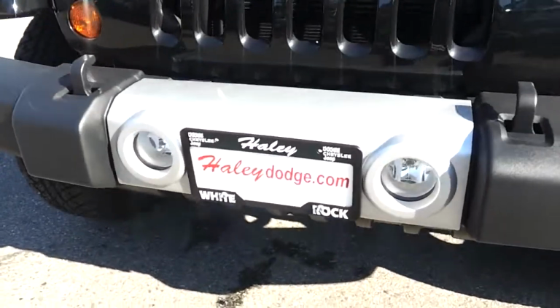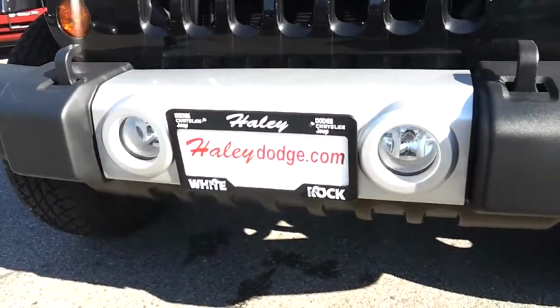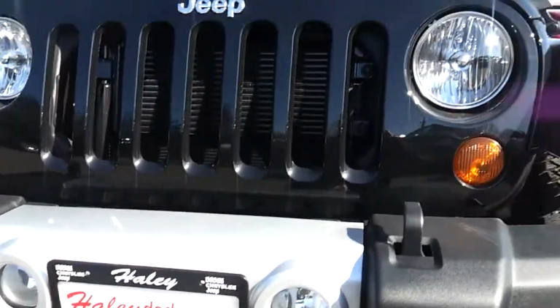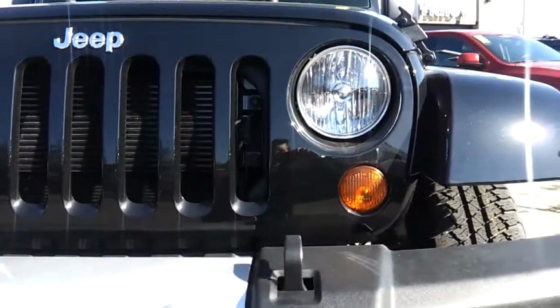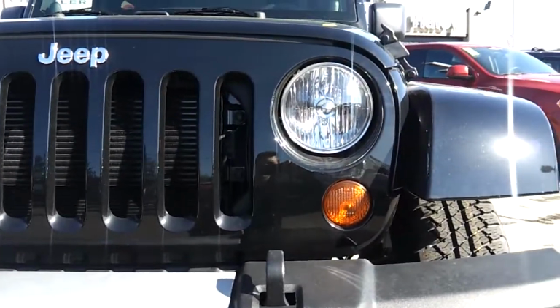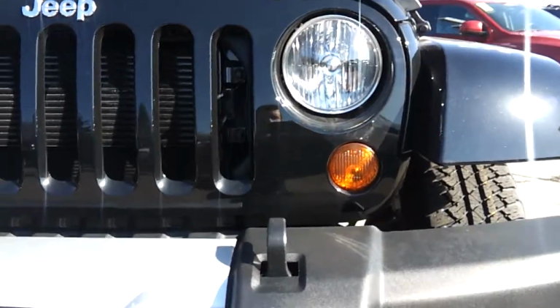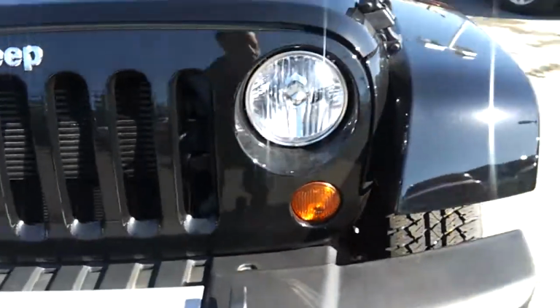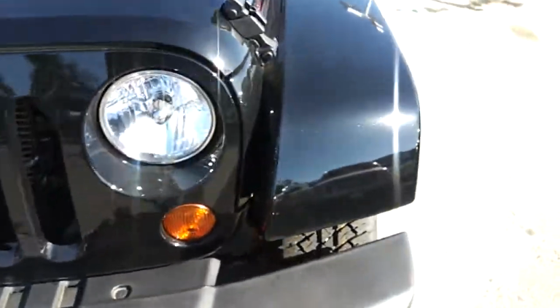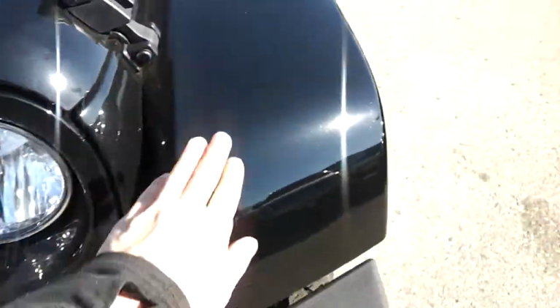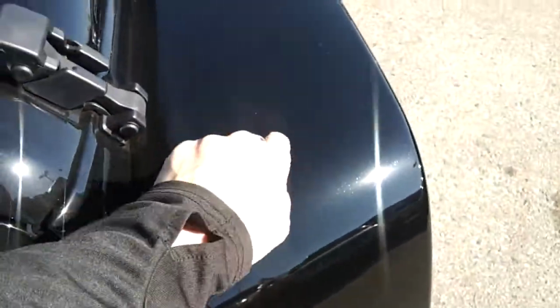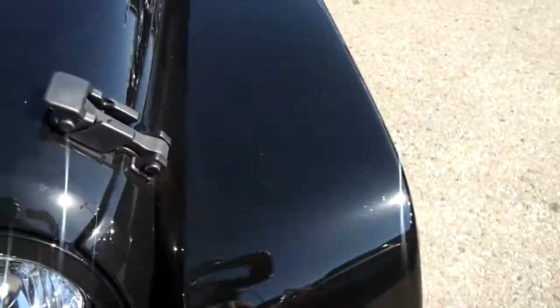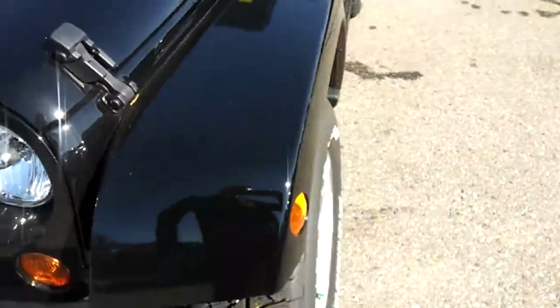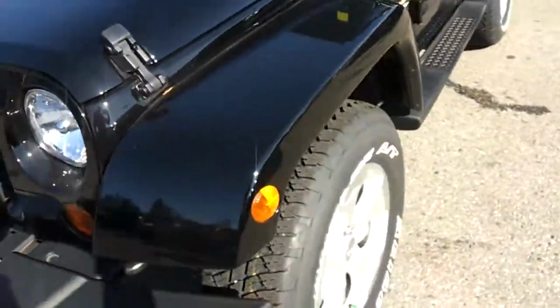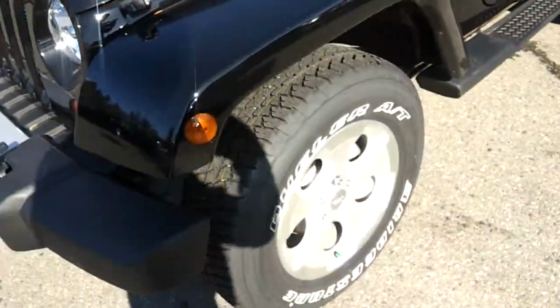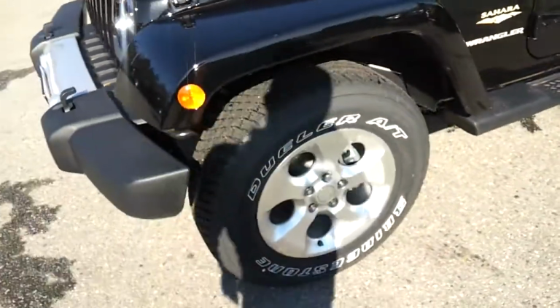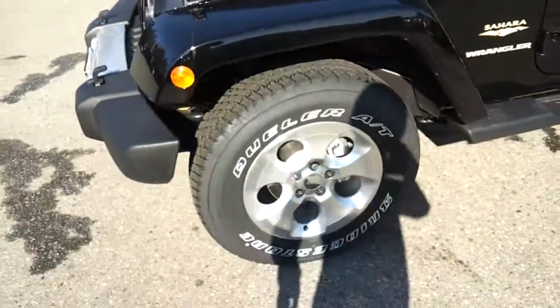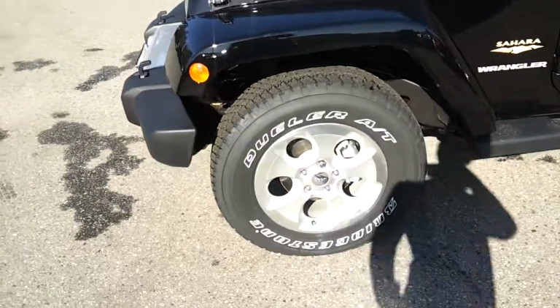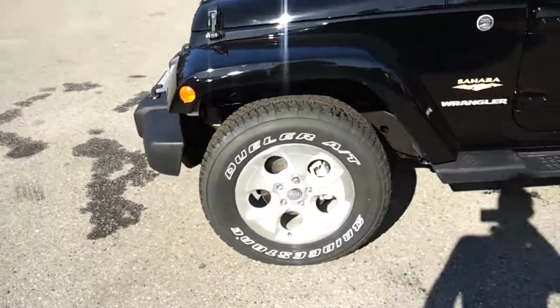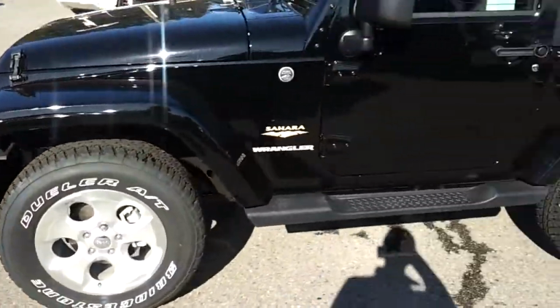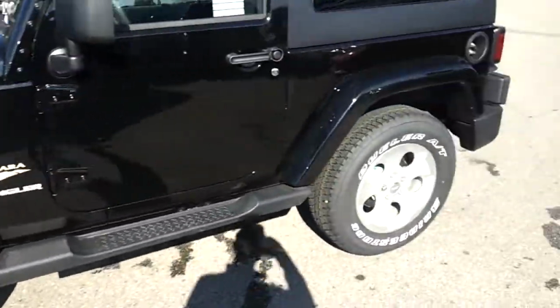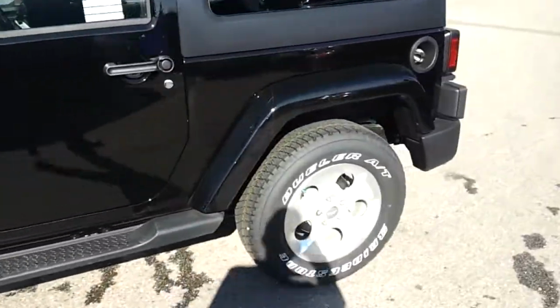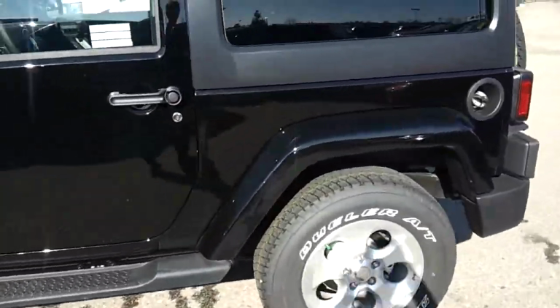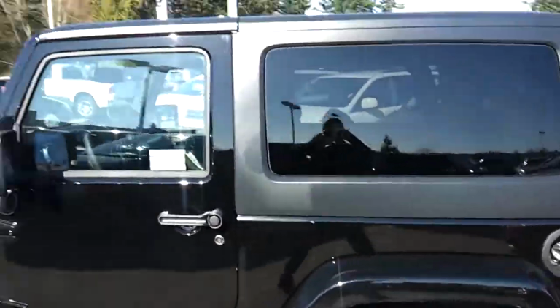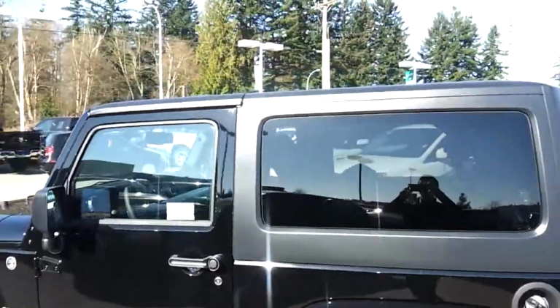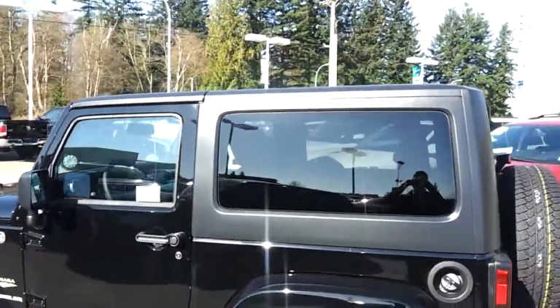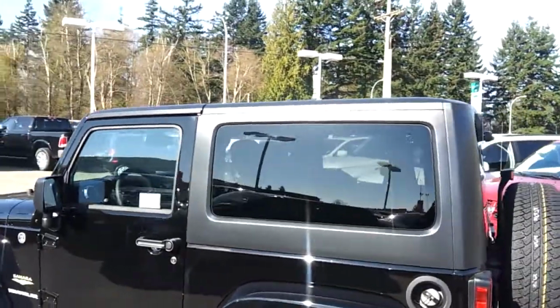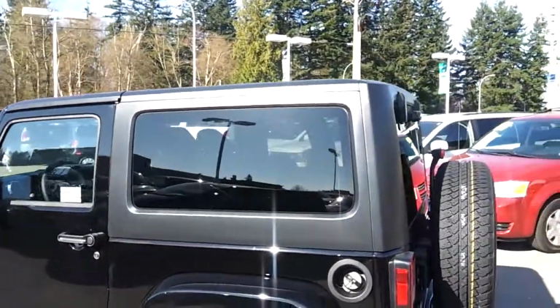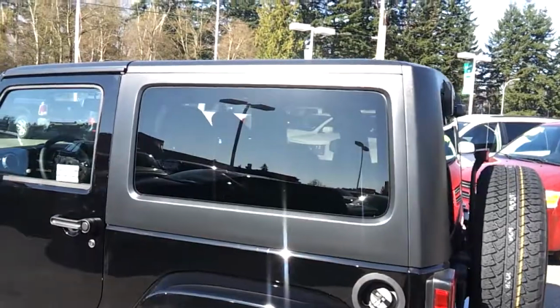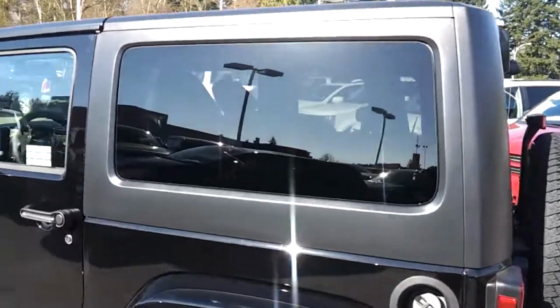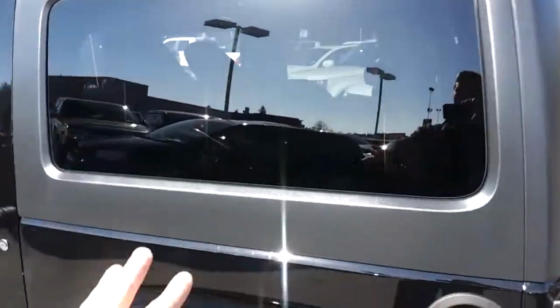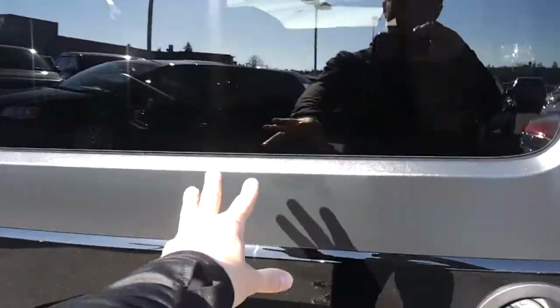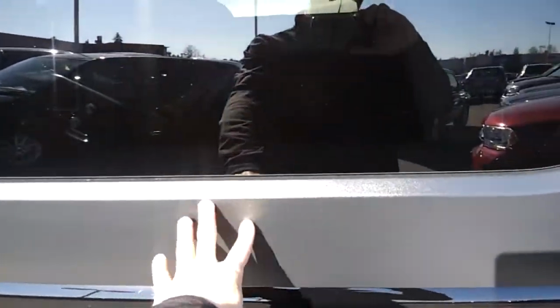You can use your fog lights — these are all your lights. The Sahara comes with painted fenders as well. It has ABS brakes, stability control, and all the safety features. It also has a removable hard top.